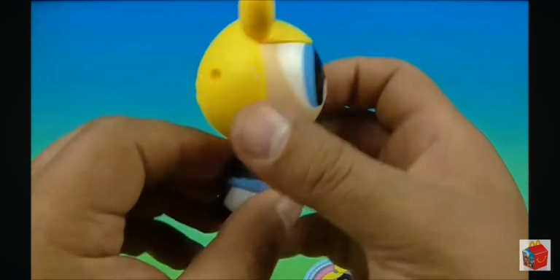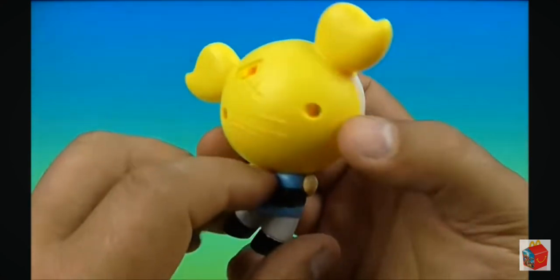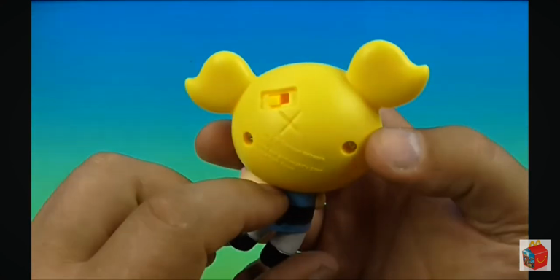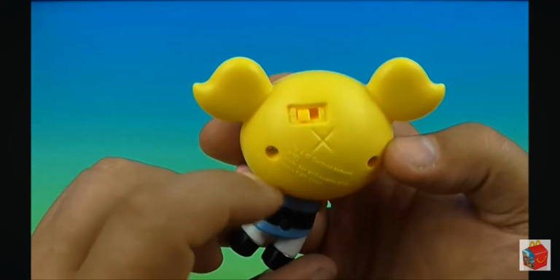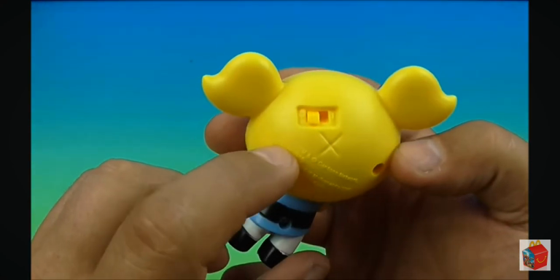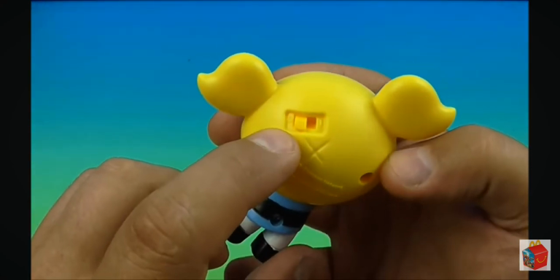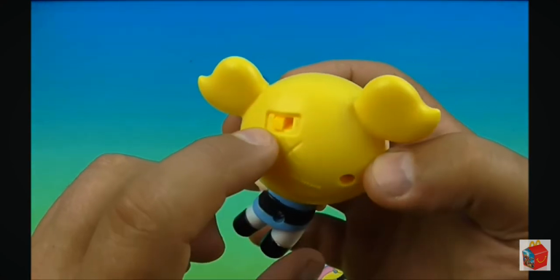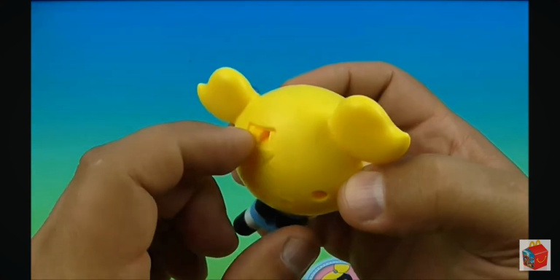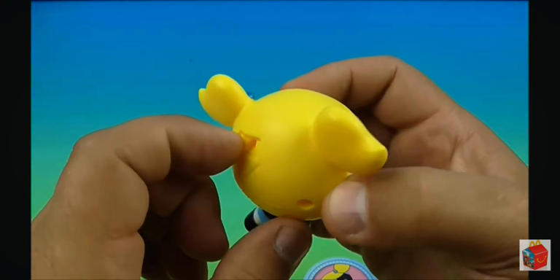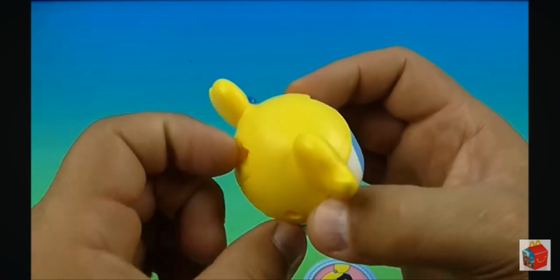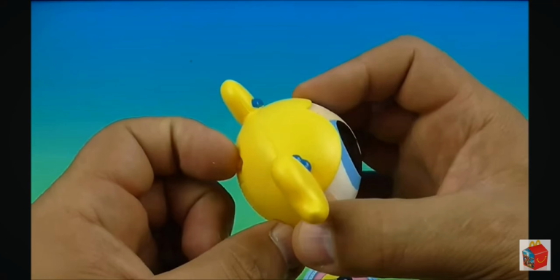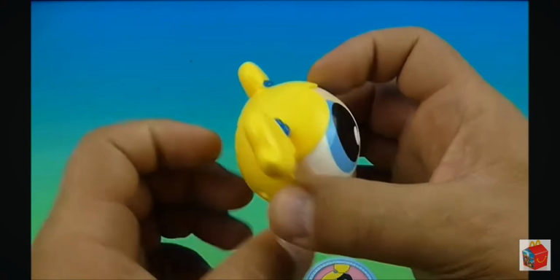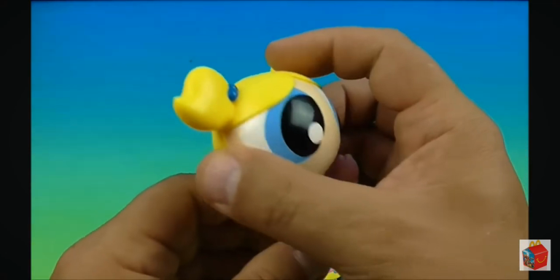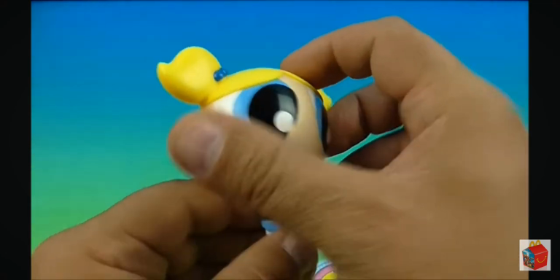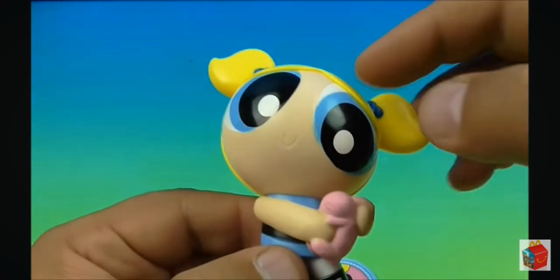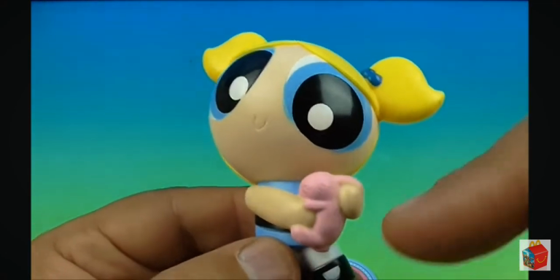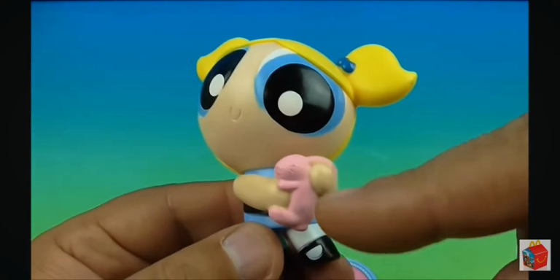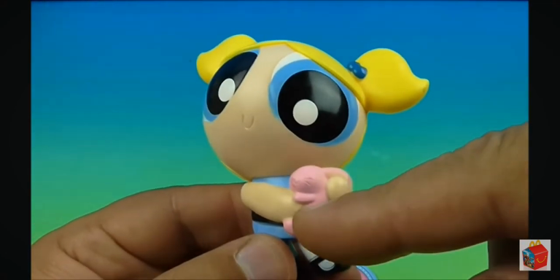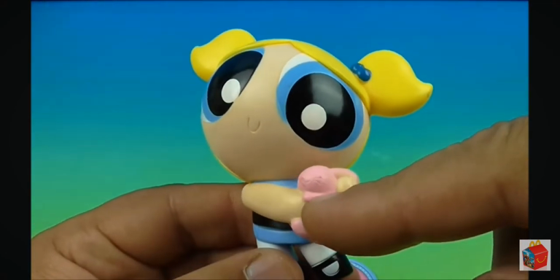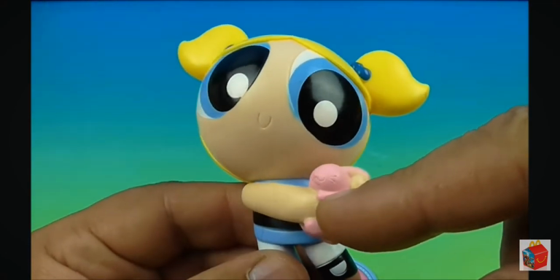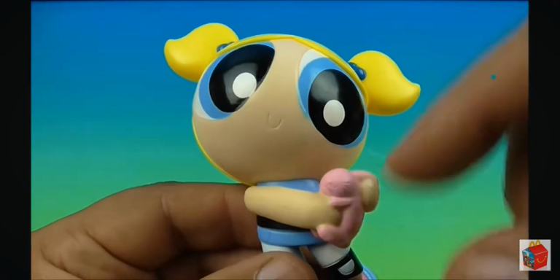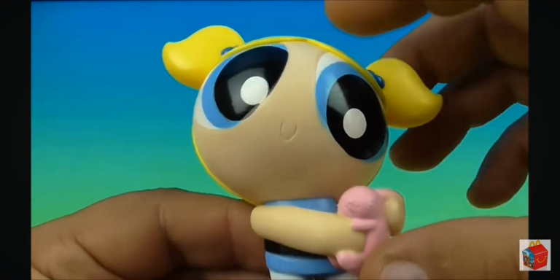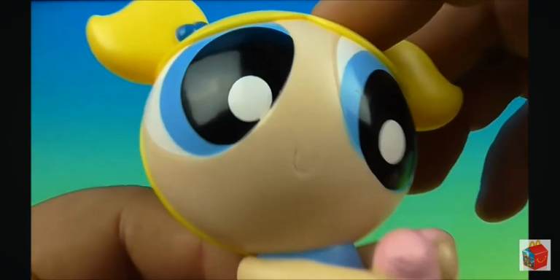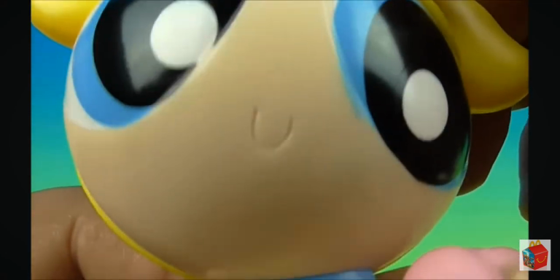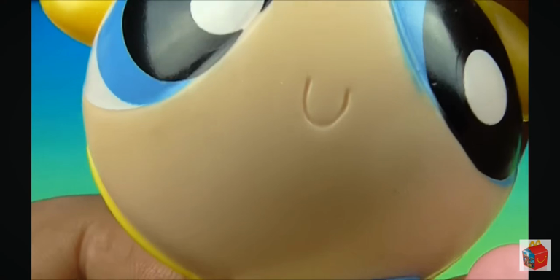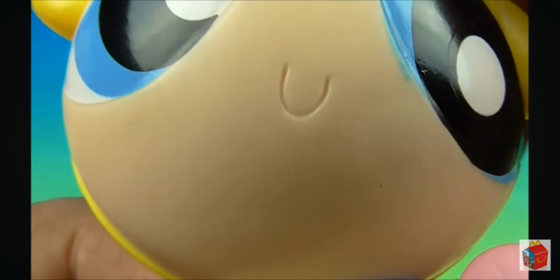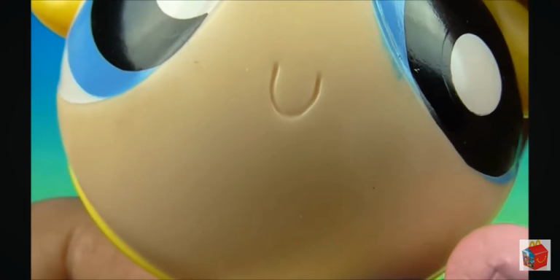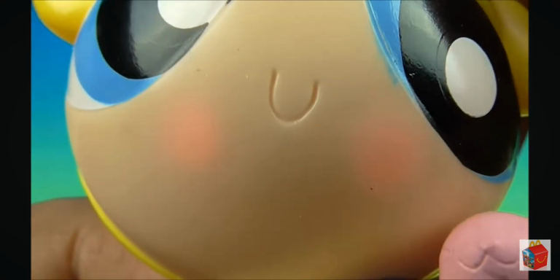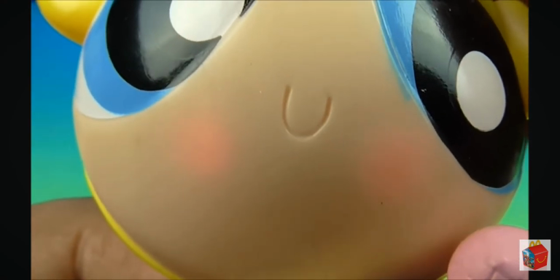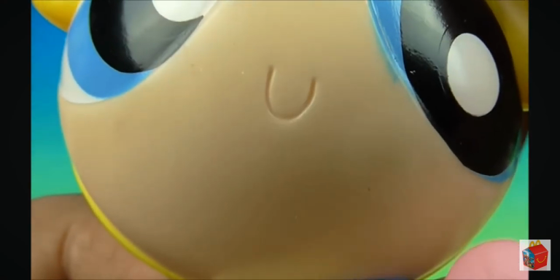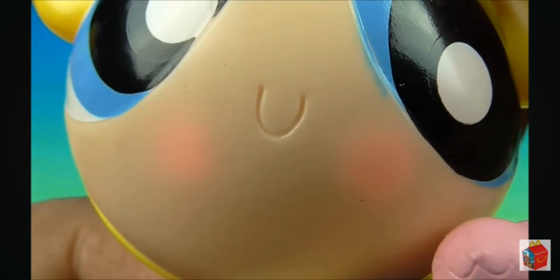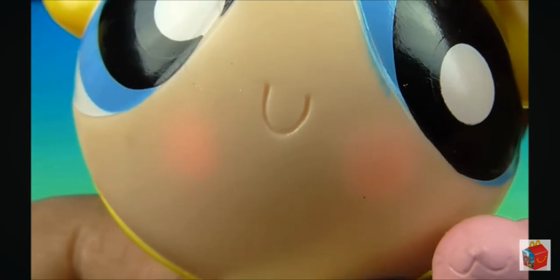And her gimmick is on the back here. You can see this little on/off switch. You flip it on, and once you get it on, you push your arms up and it makes her blush. Let's see if we can get it up close — see that blushing?